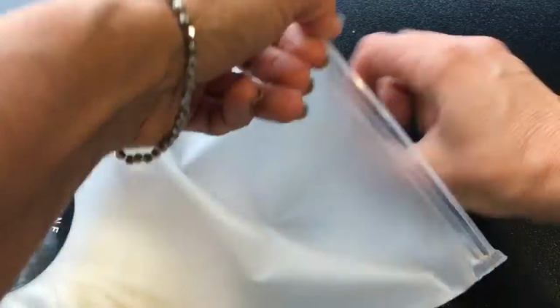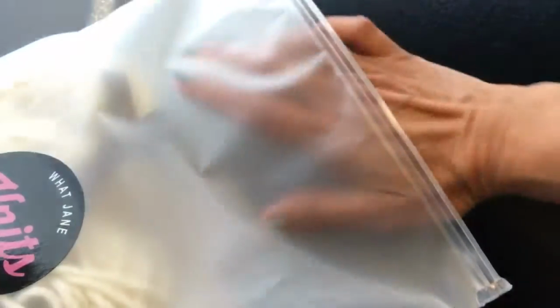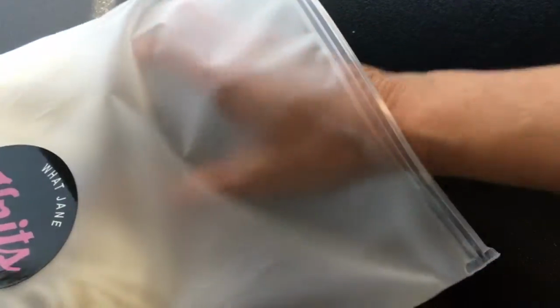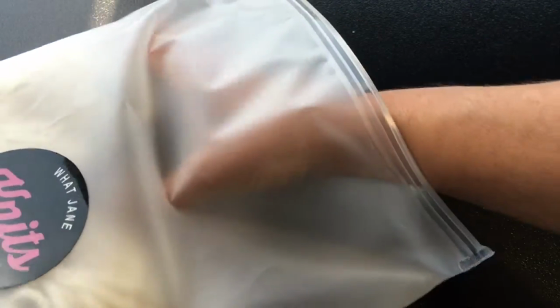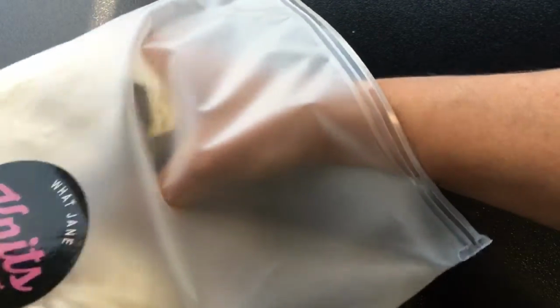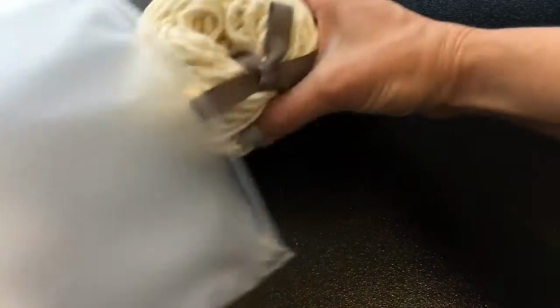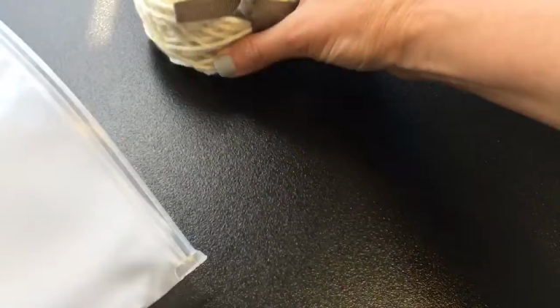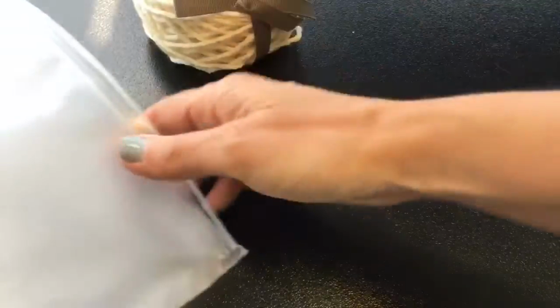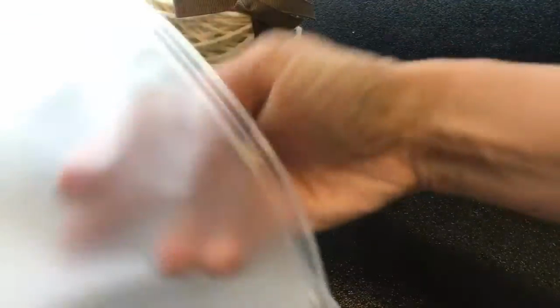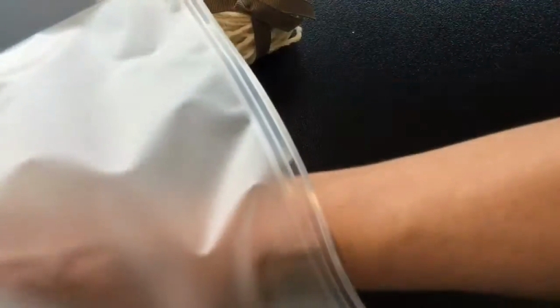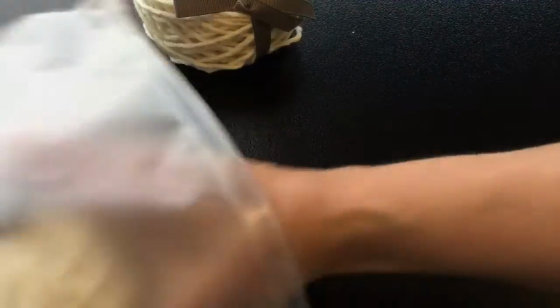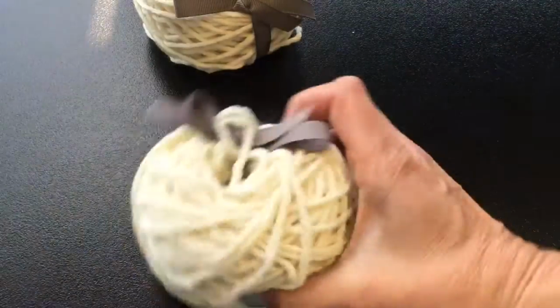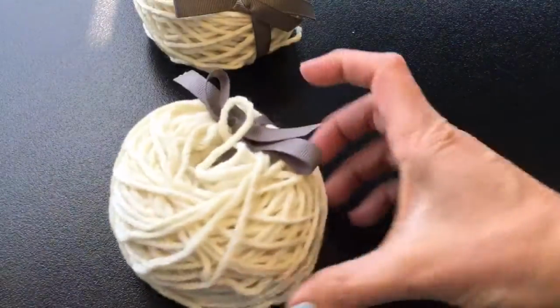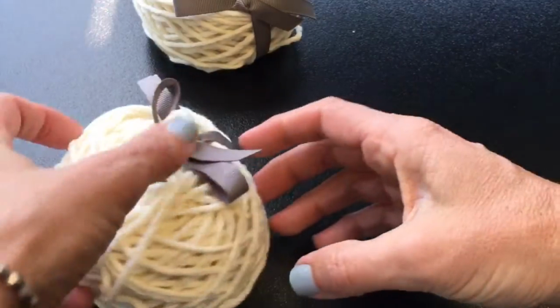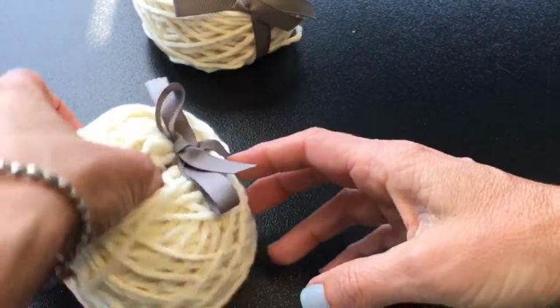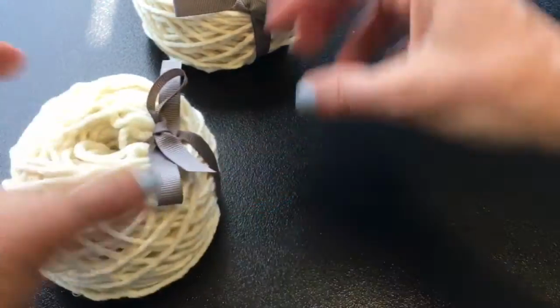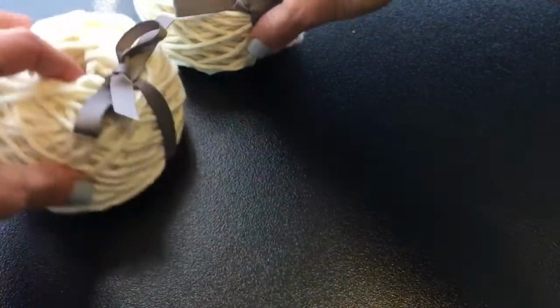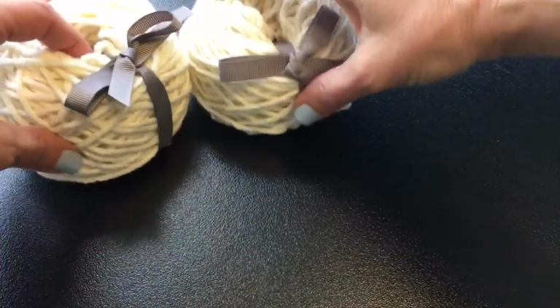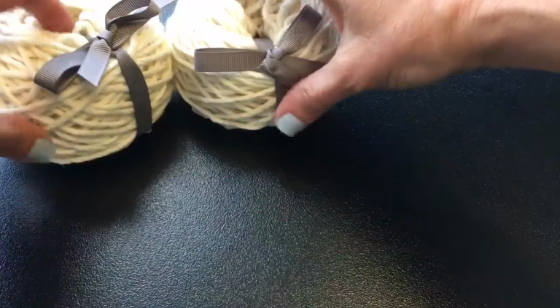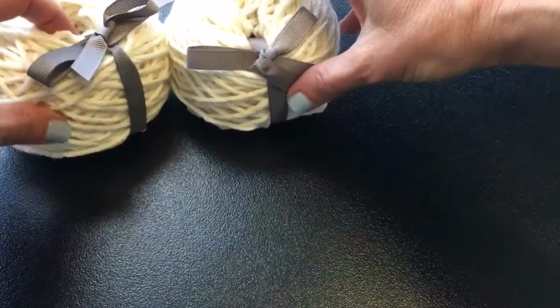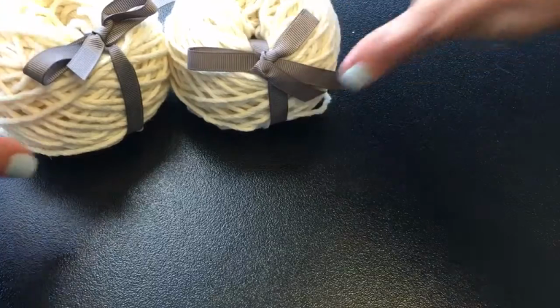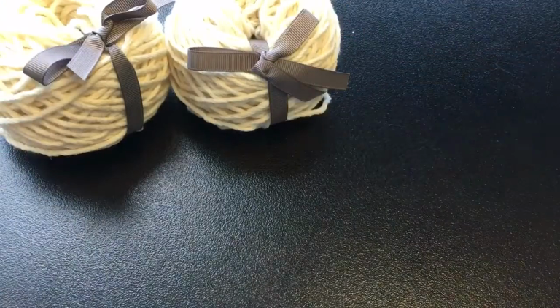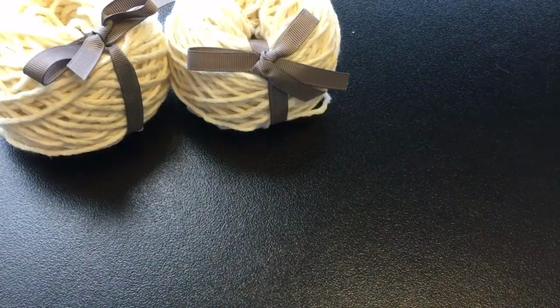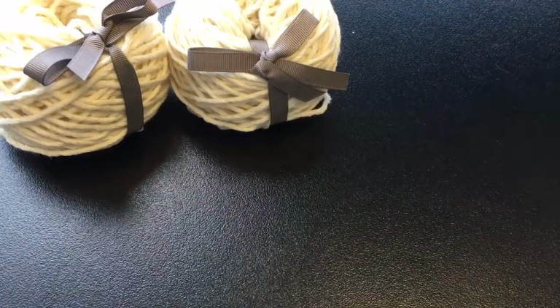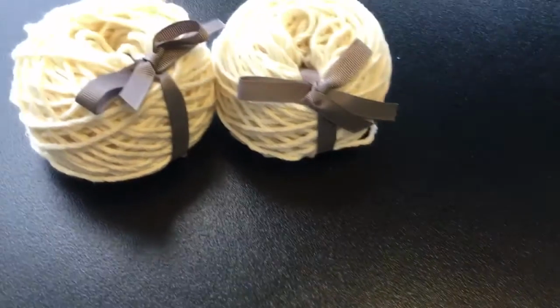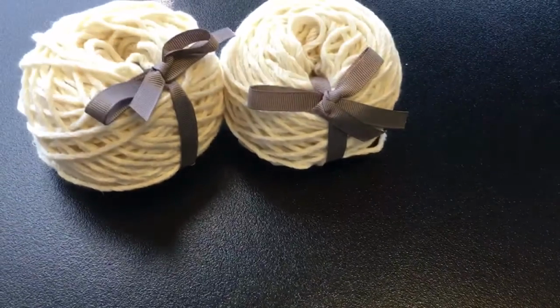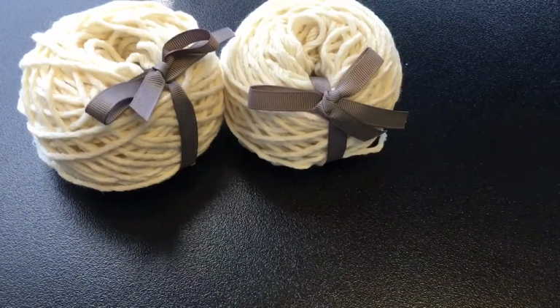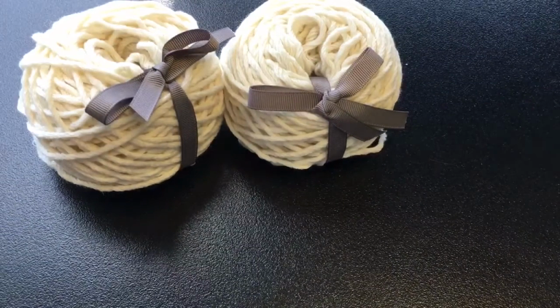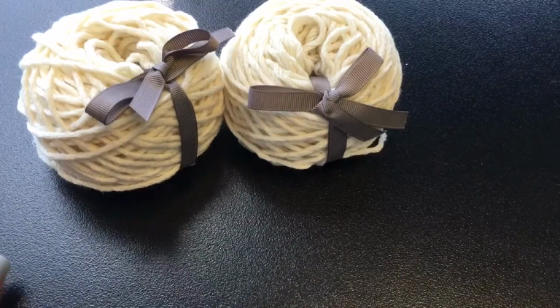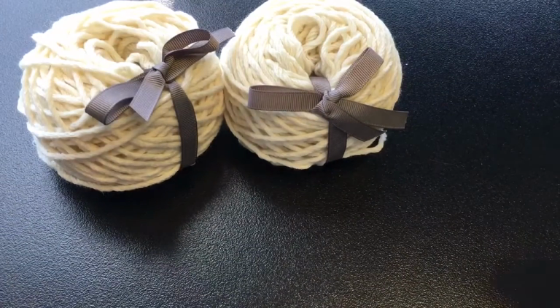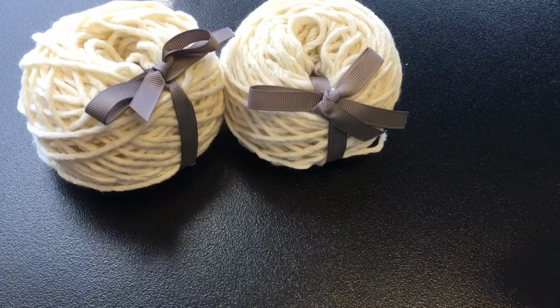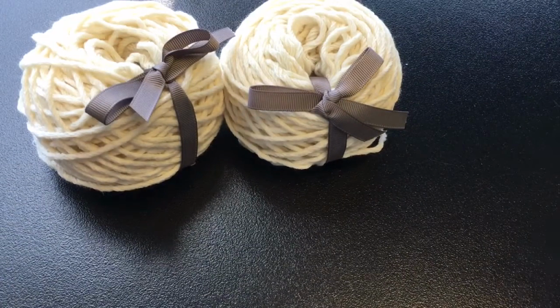Inside this kit you'll receive the yarn to make the project, which in this case is the cream merino yarn, also available in pink and grey.